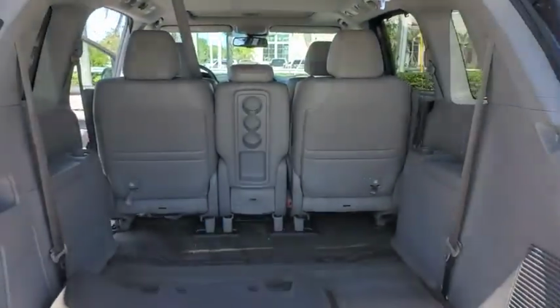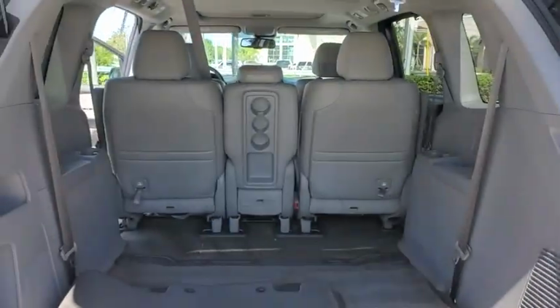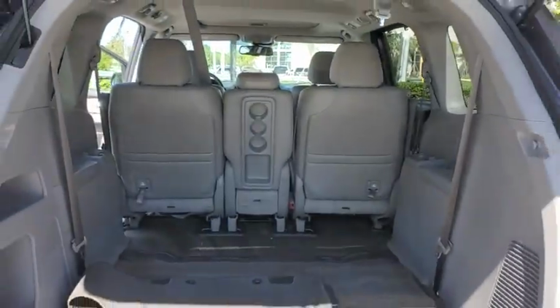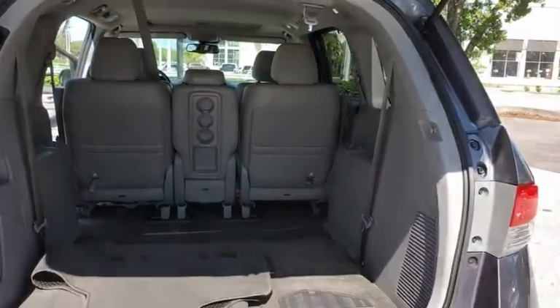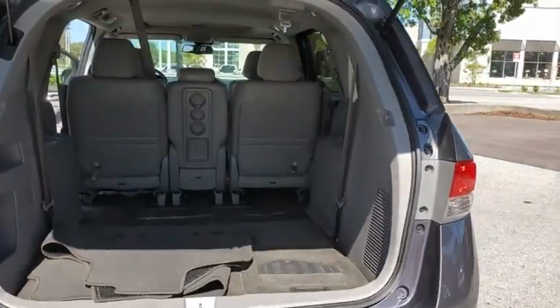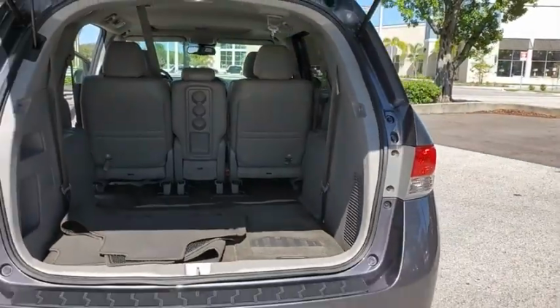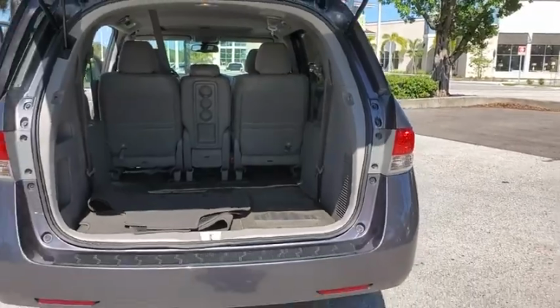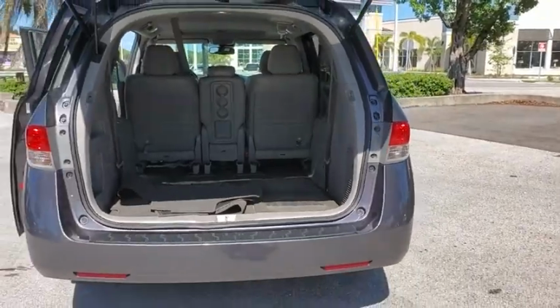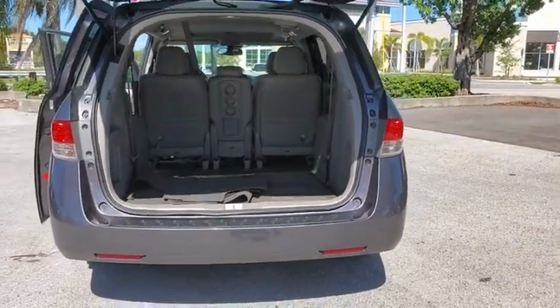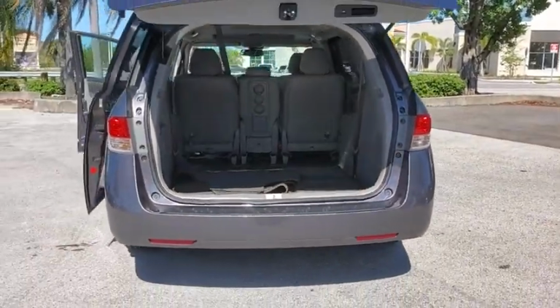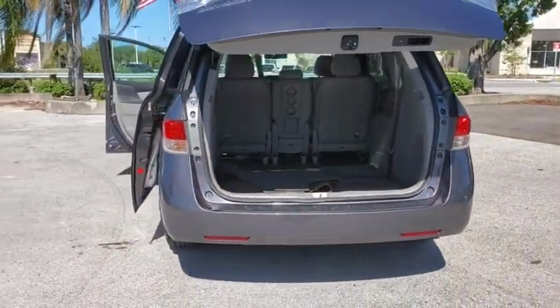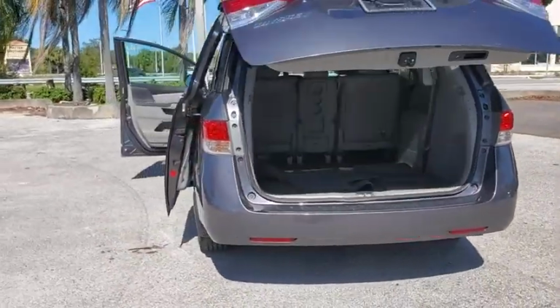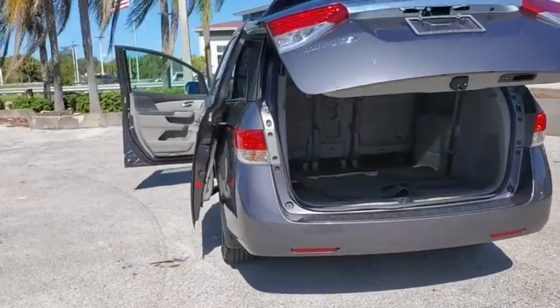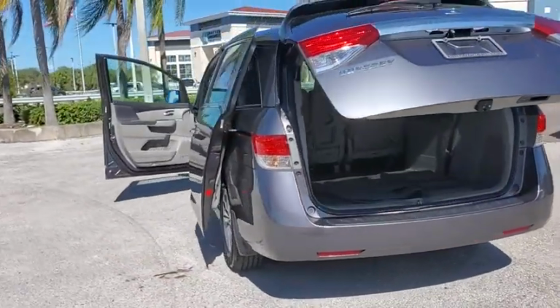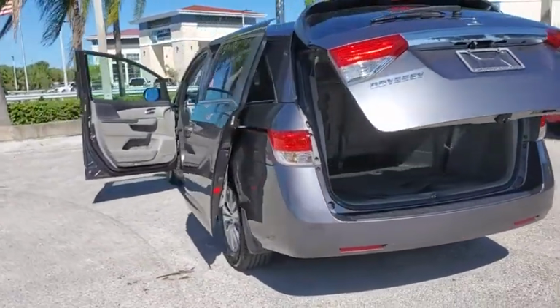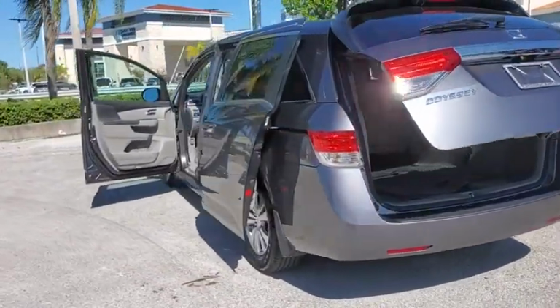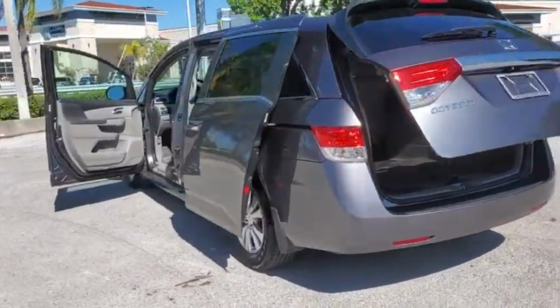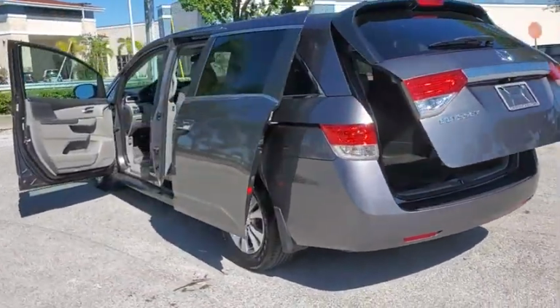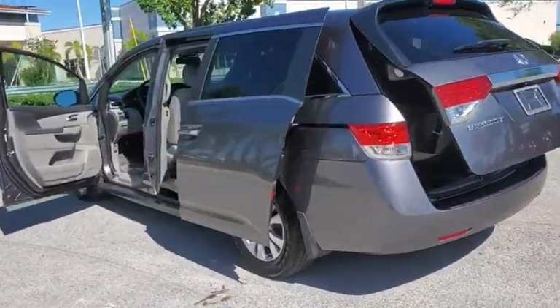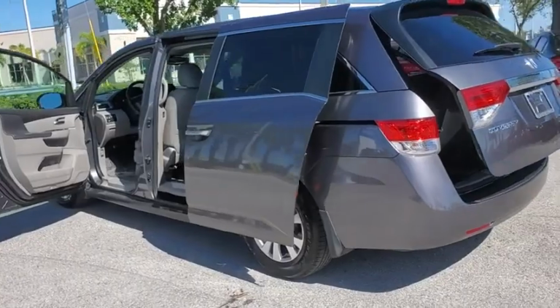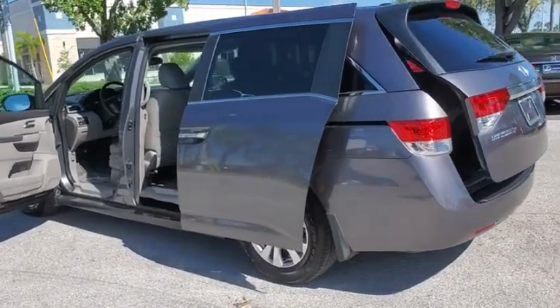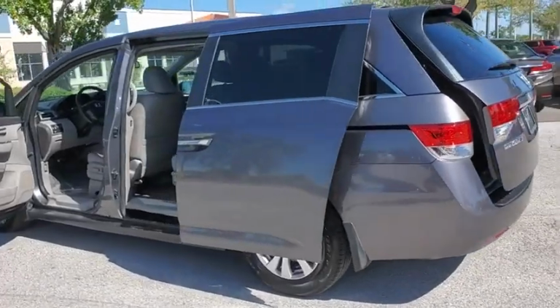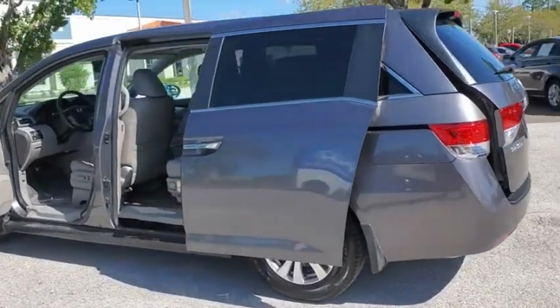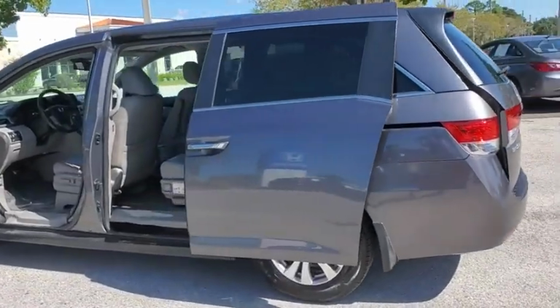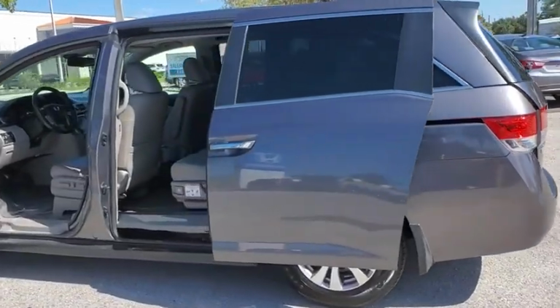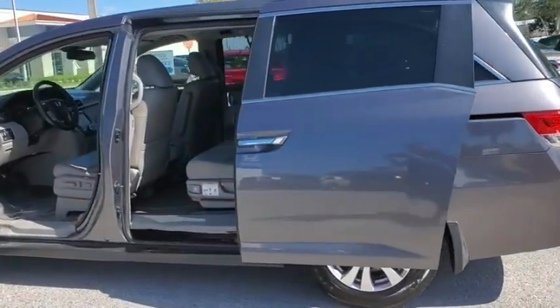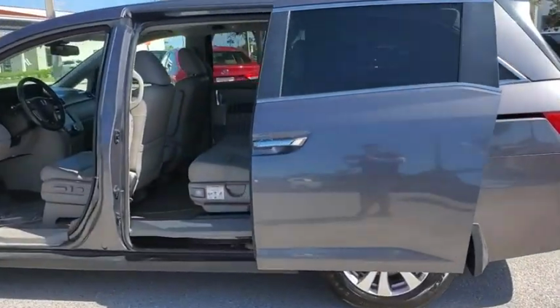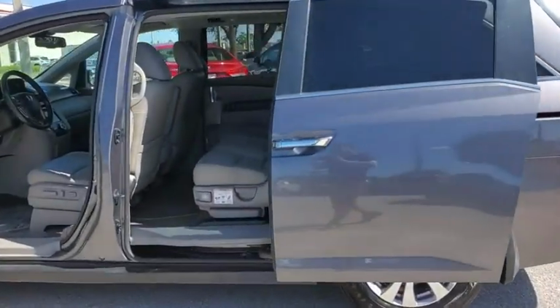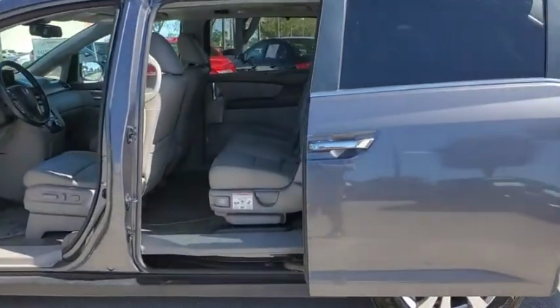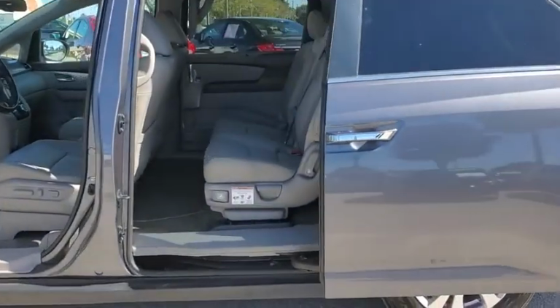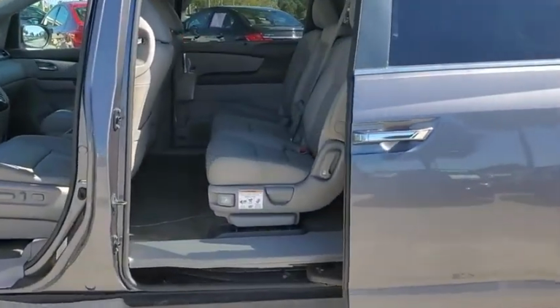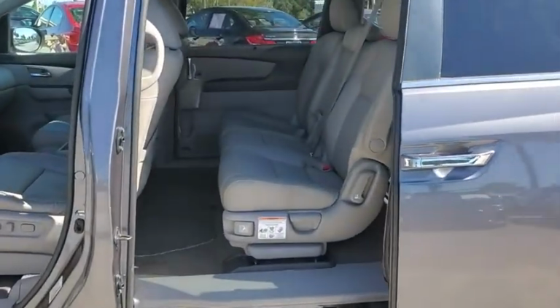Power passenger seats, power liftgate, traction control, leather-wrapped steering wheel, dual airbags, power steering, alloy wheels, four-wheel disc brakes, CD player, security system, trip computer.